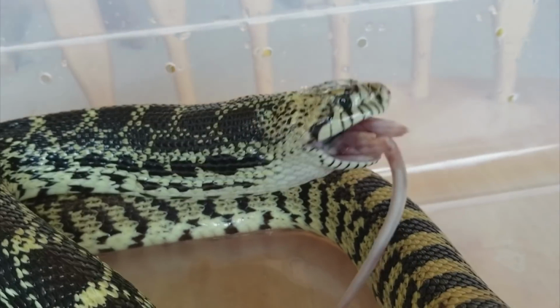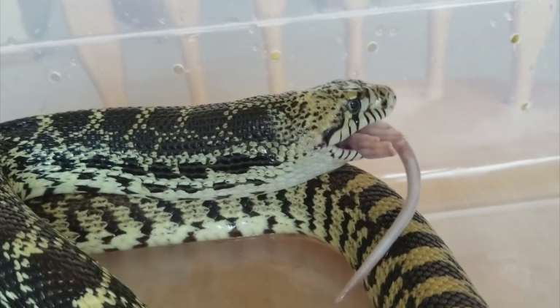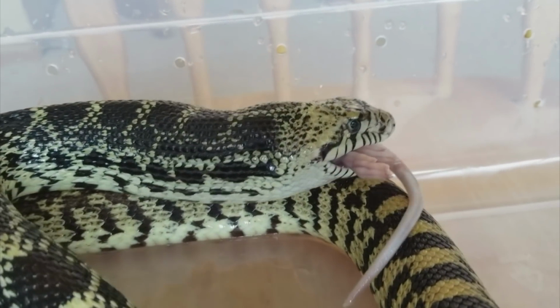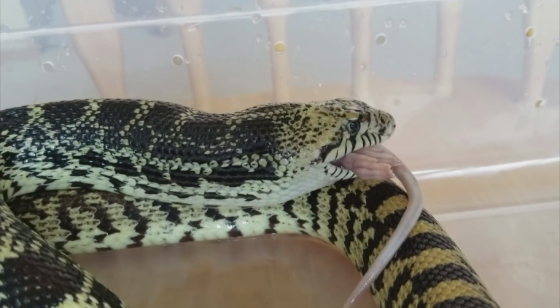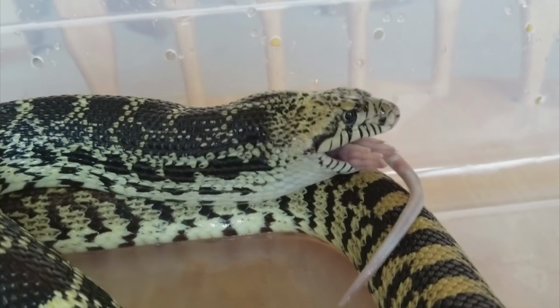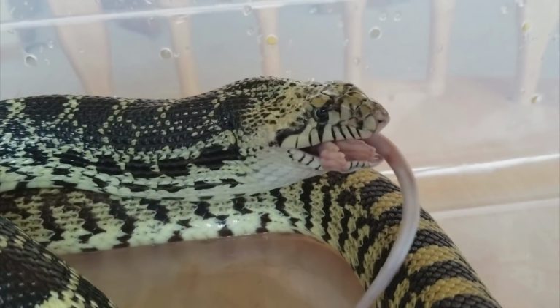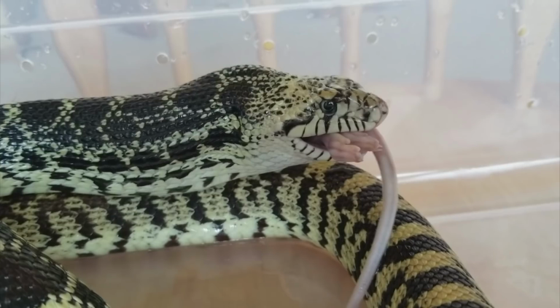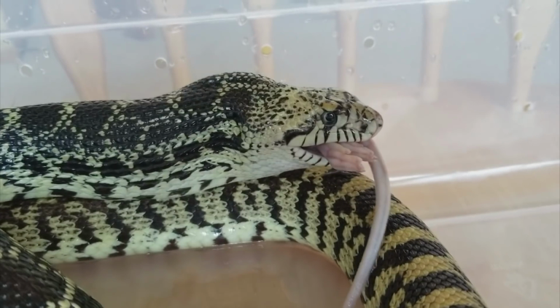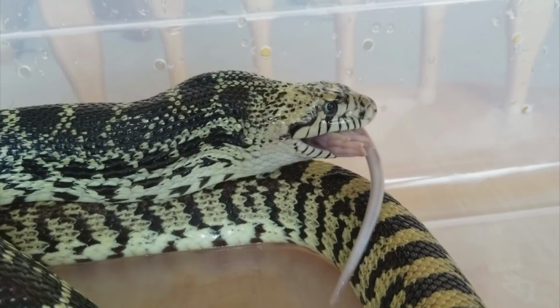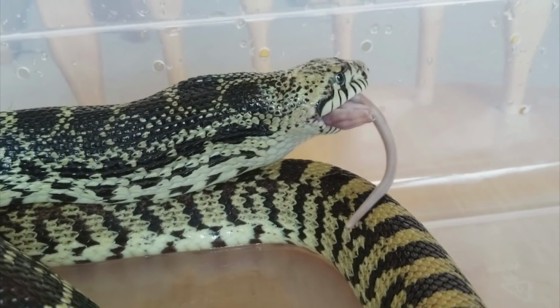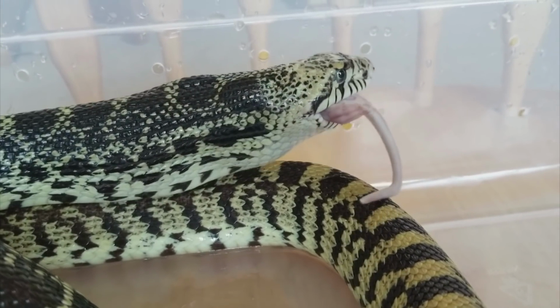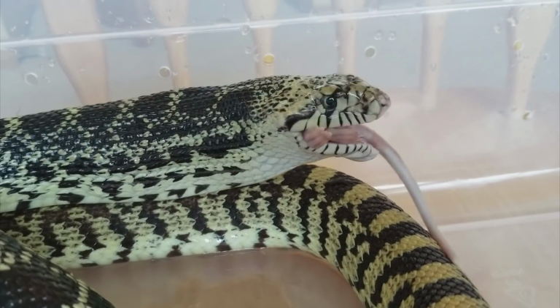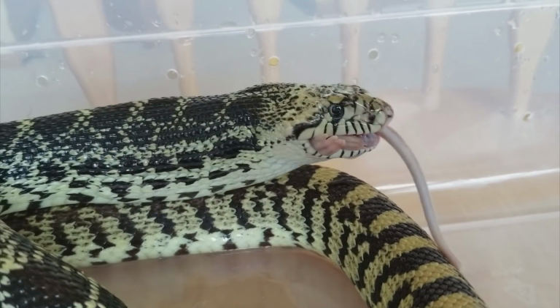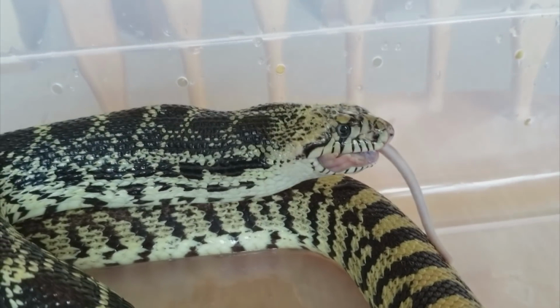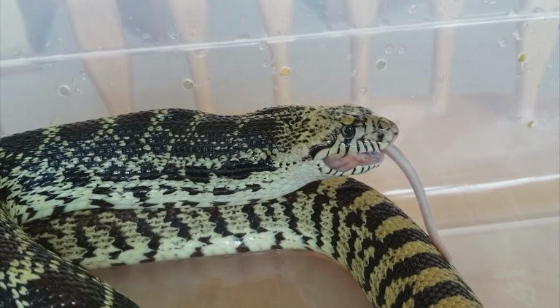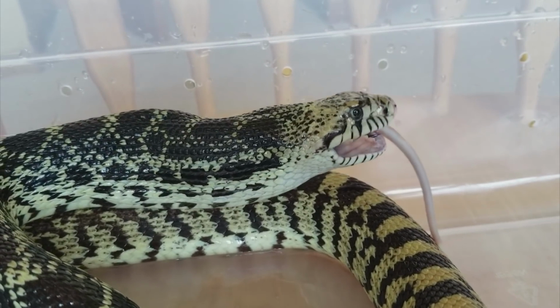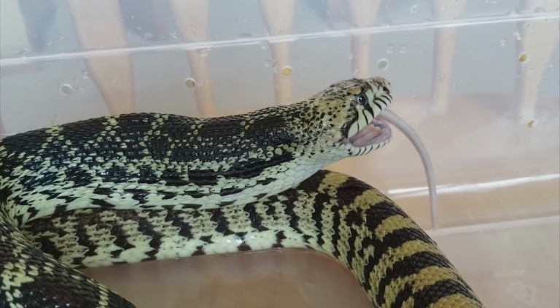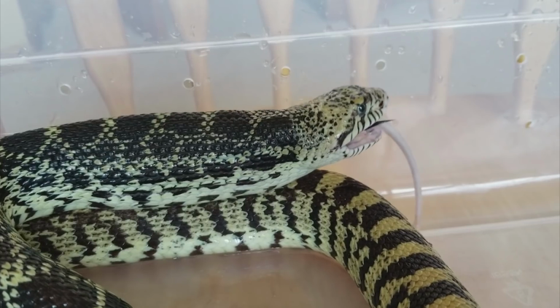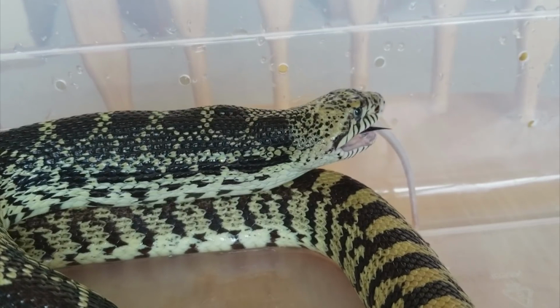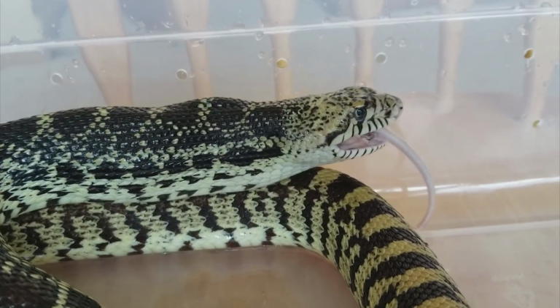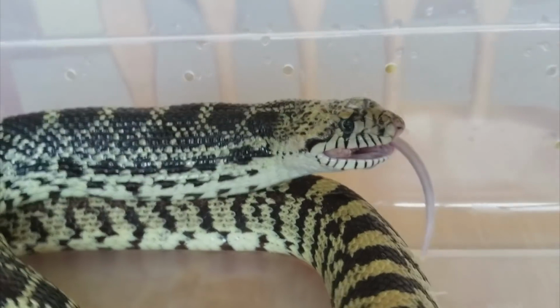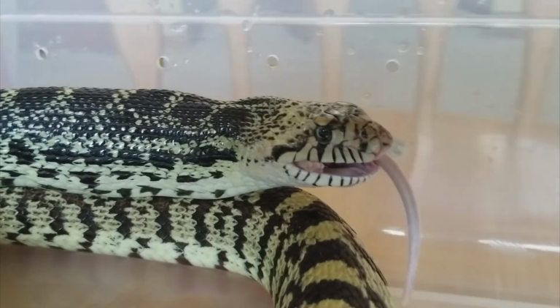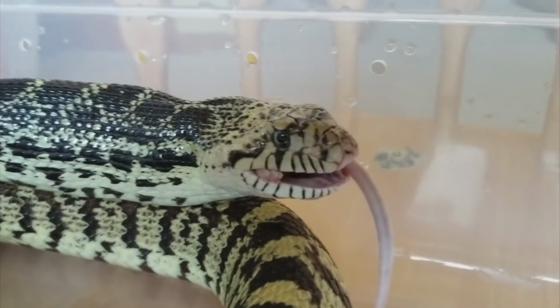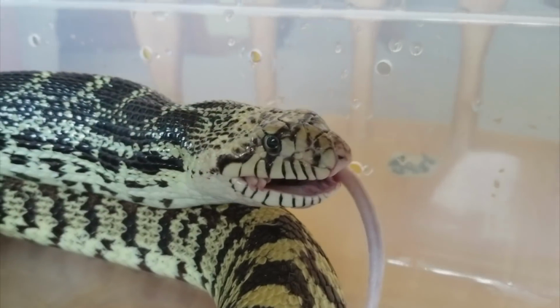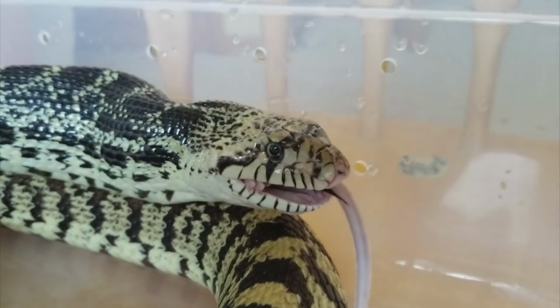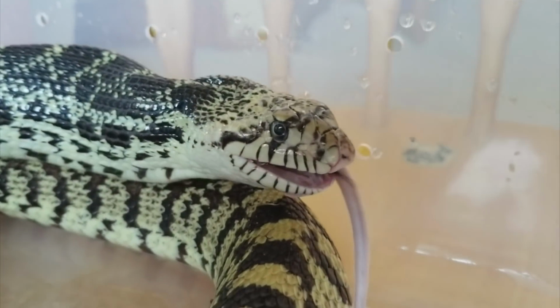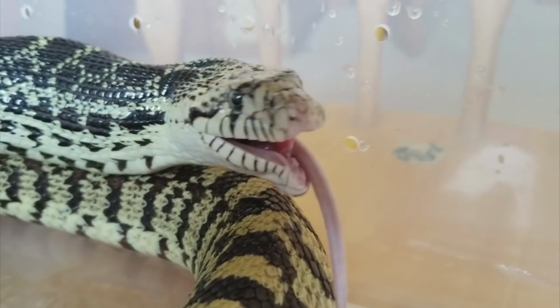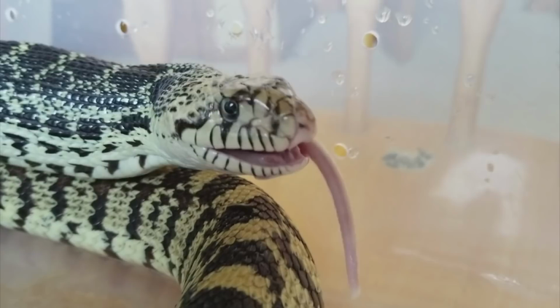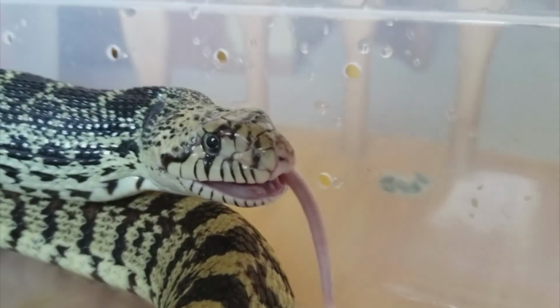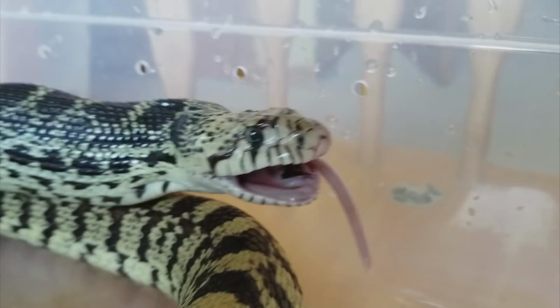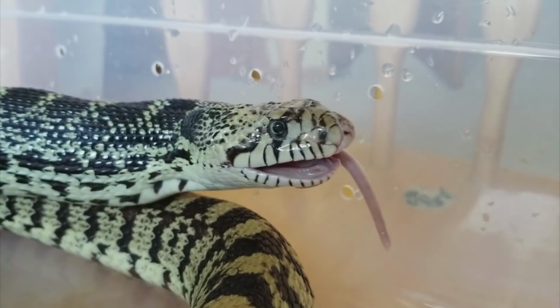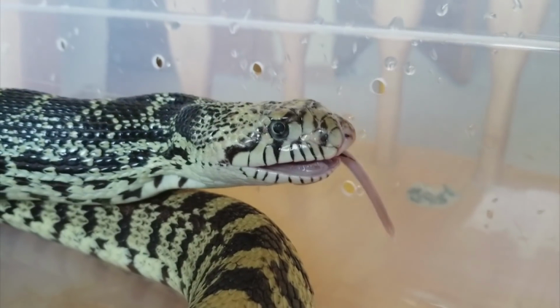Now he'll push that rat about halfway down his body, where it will sit for the next few days while he digests it. Bull snakes have a rather quick metabolism, so it will really only take three or four days before he goes to the bathroom, but I won't feed him for another full week or so.